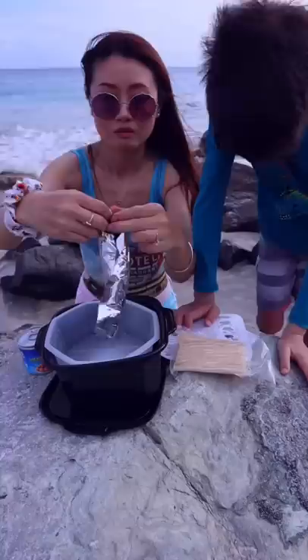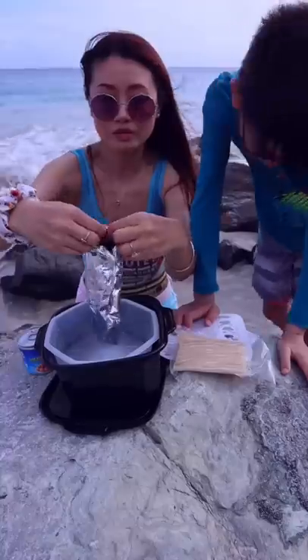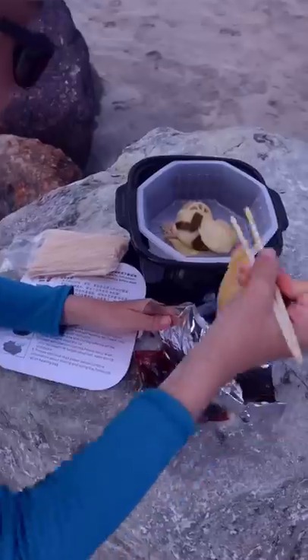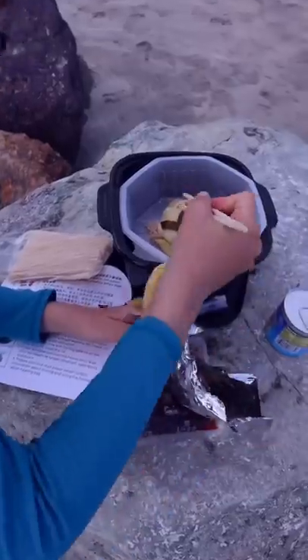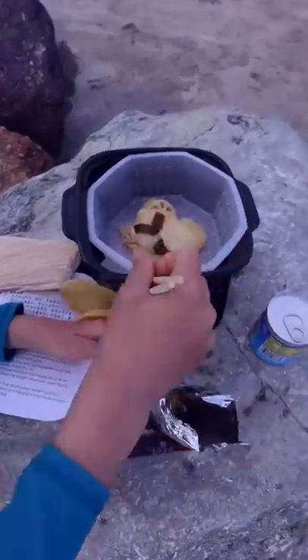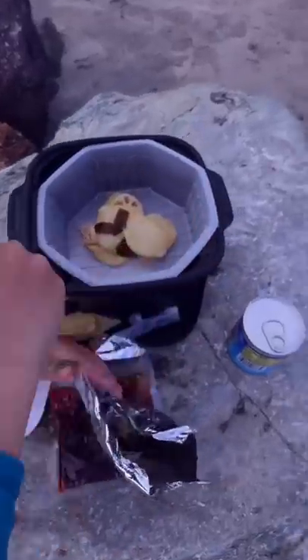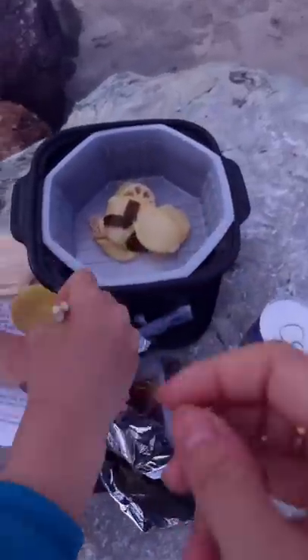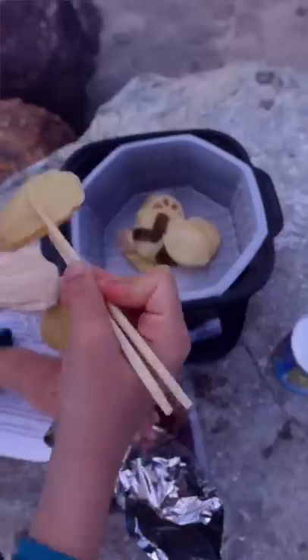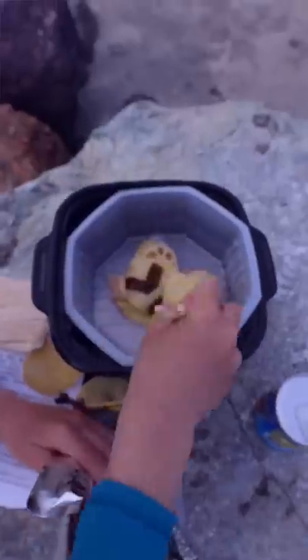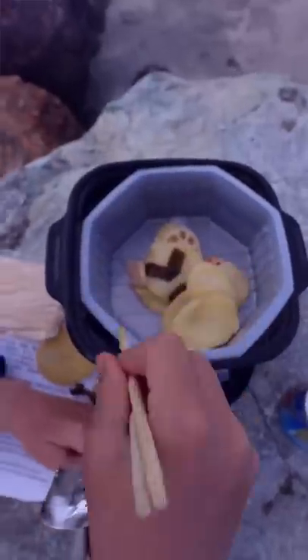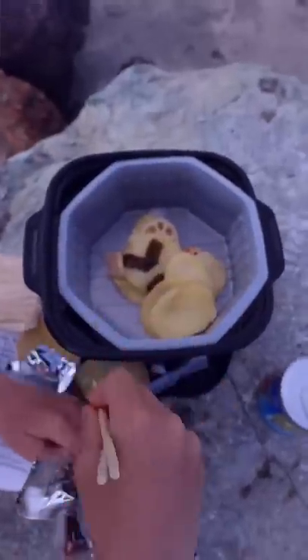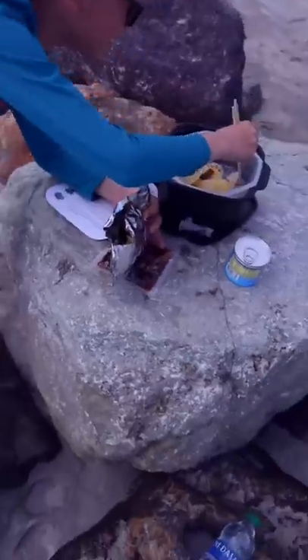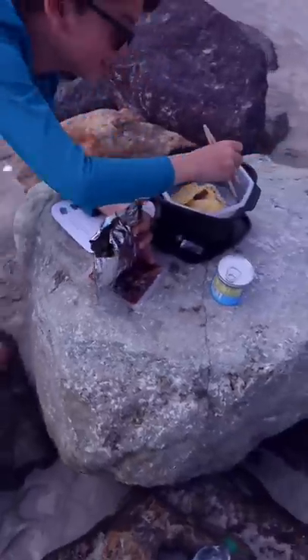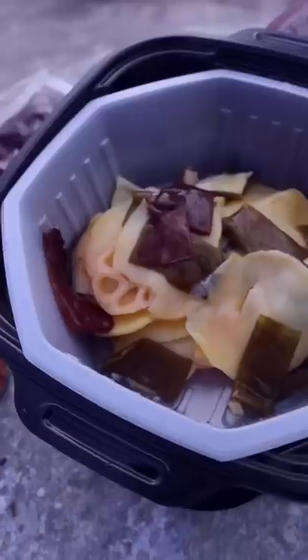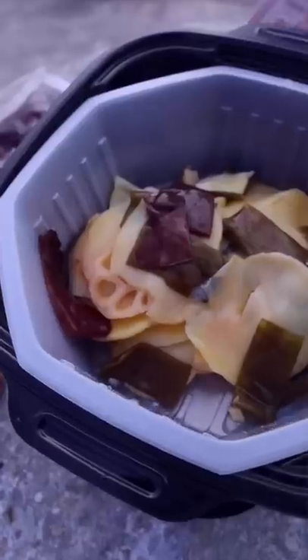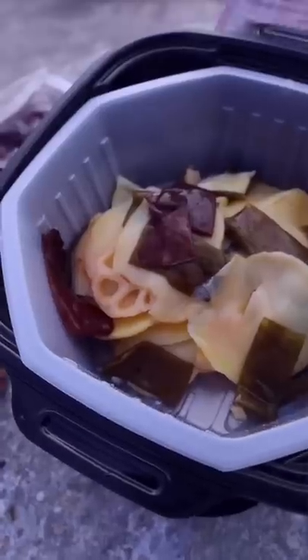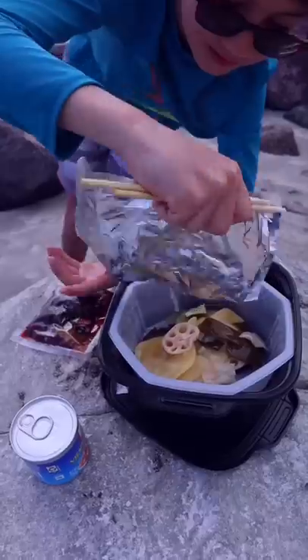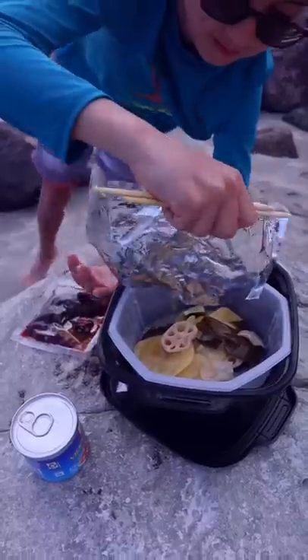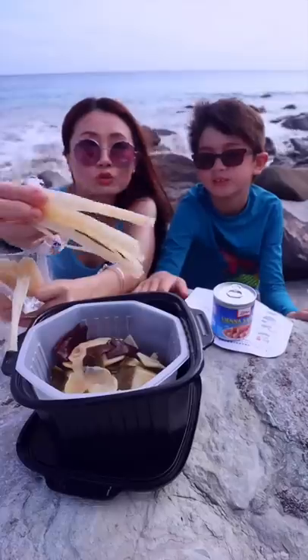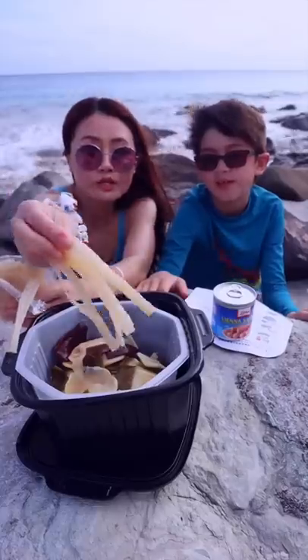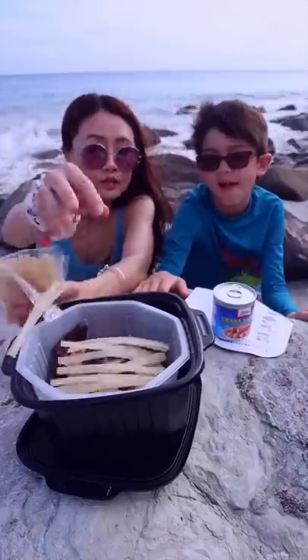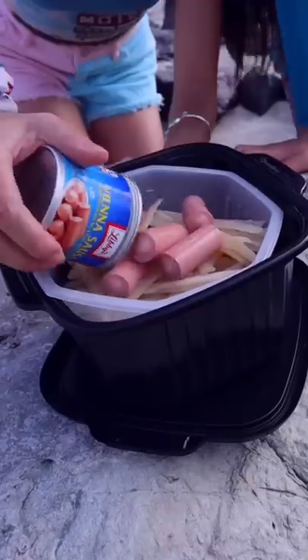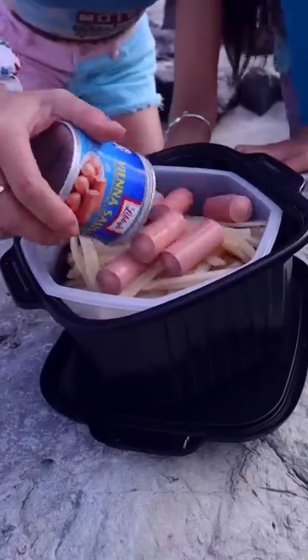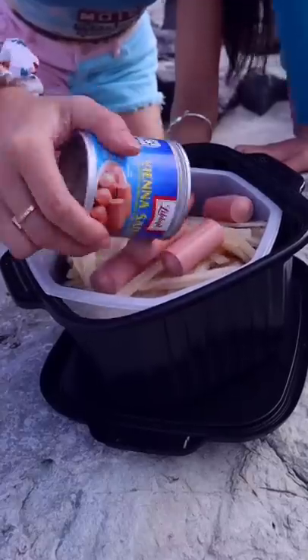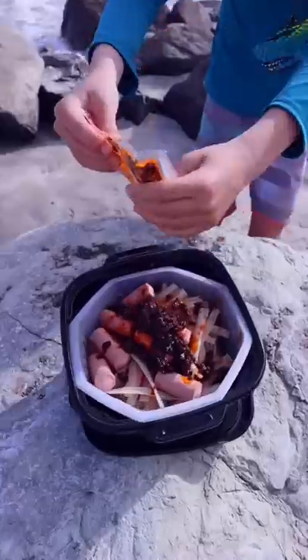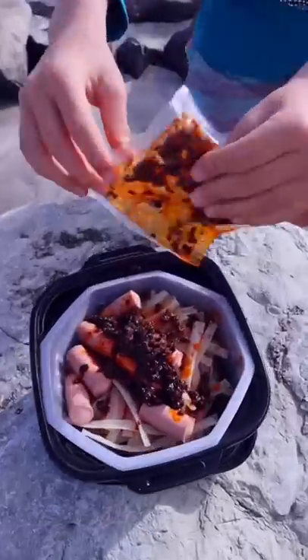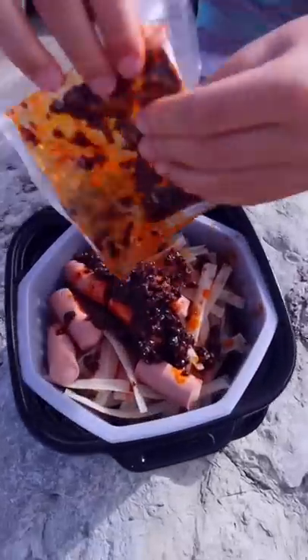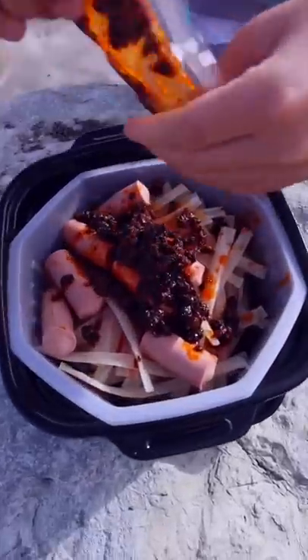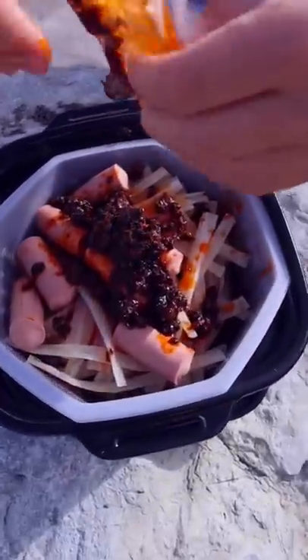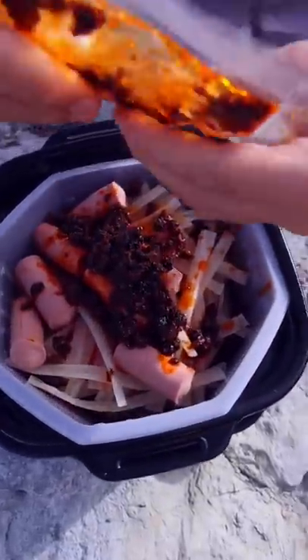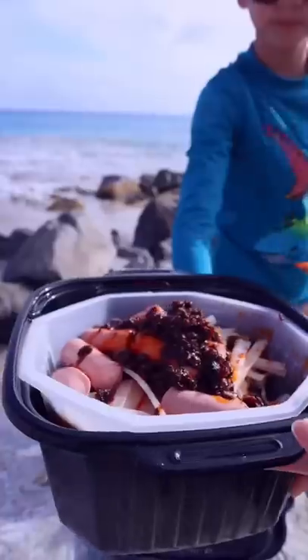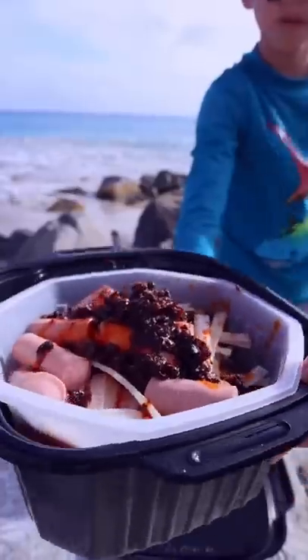Look at all the vegetables and seaweed — dump it in. Noodles in, sausage pot — look at that!